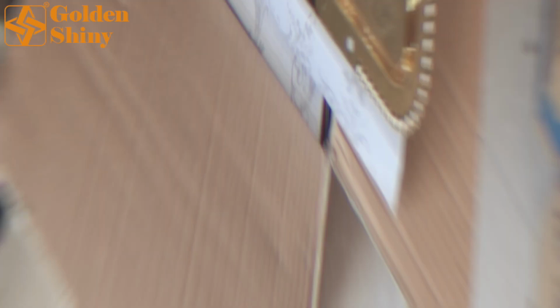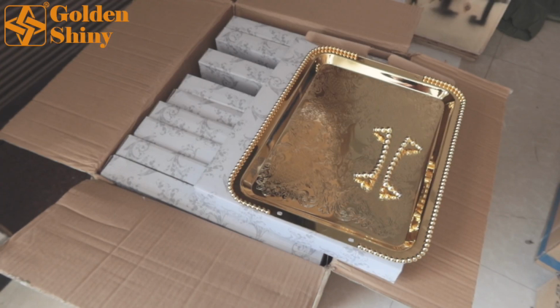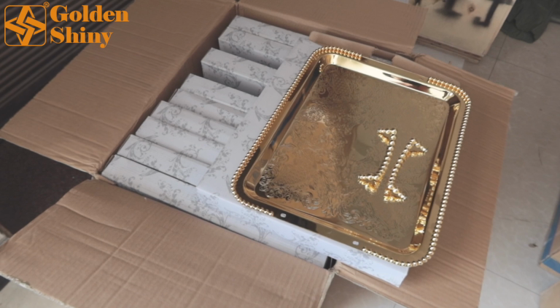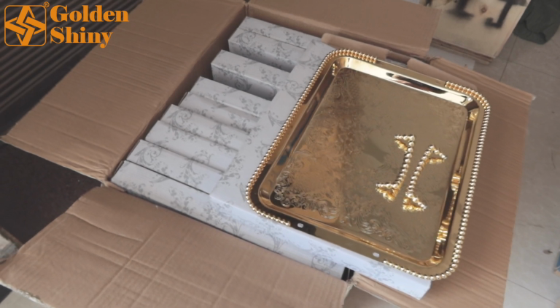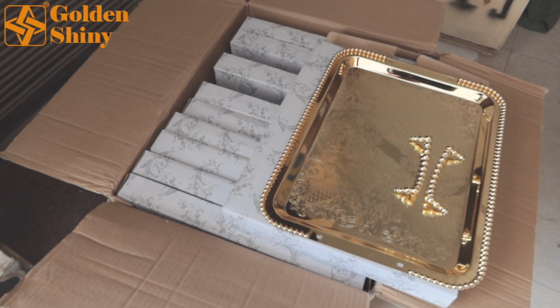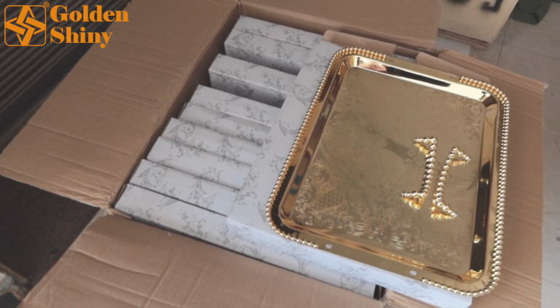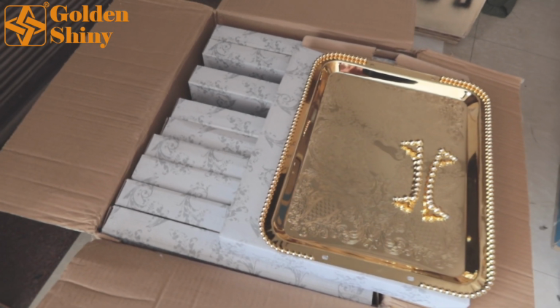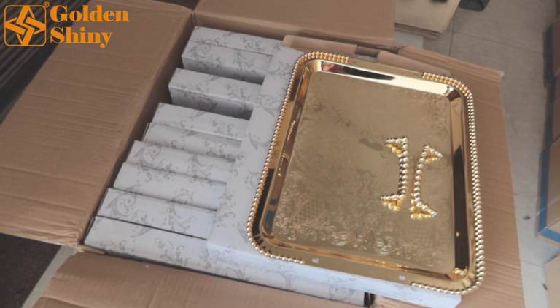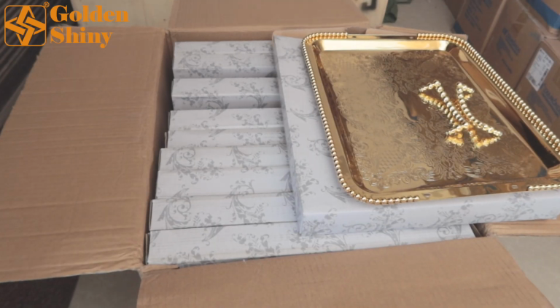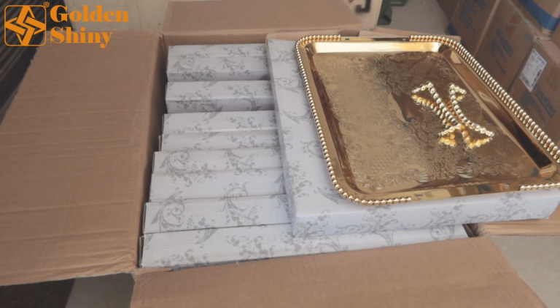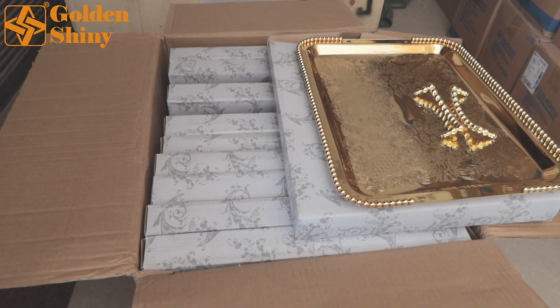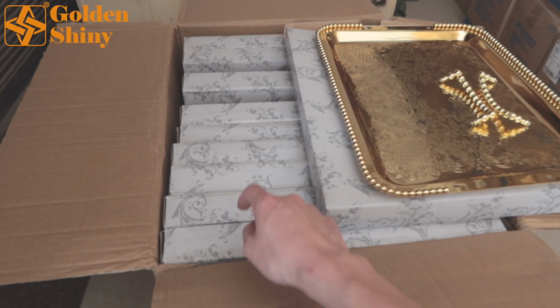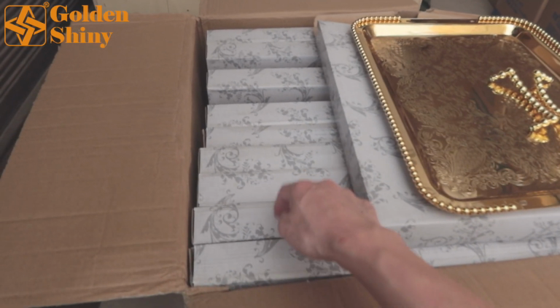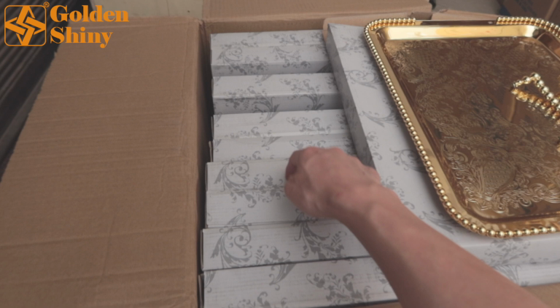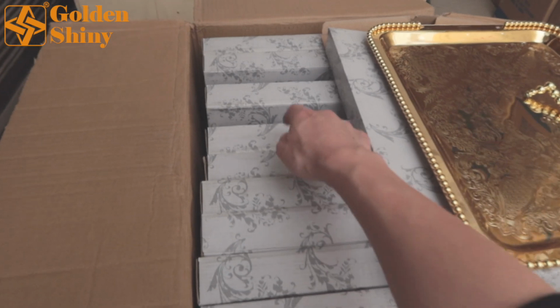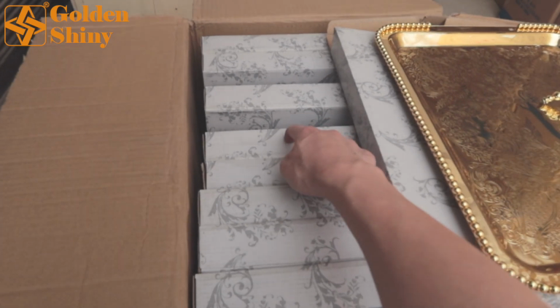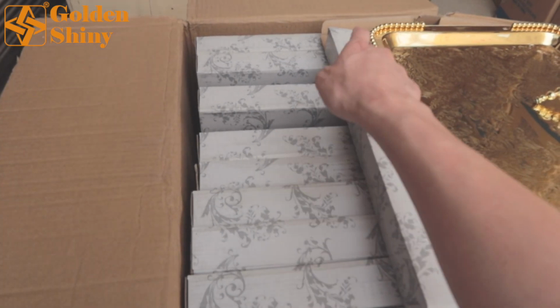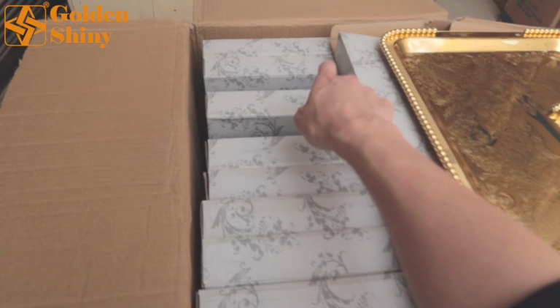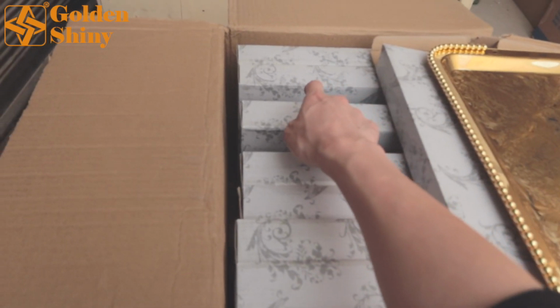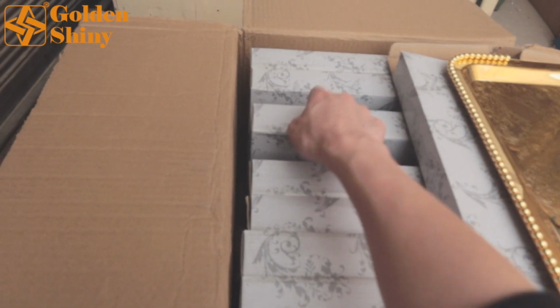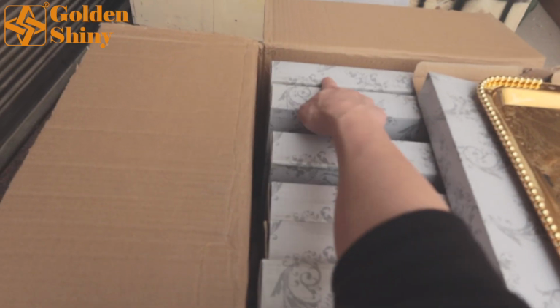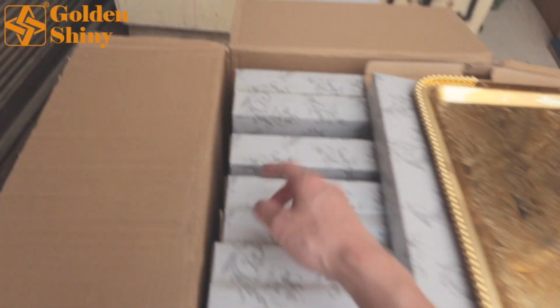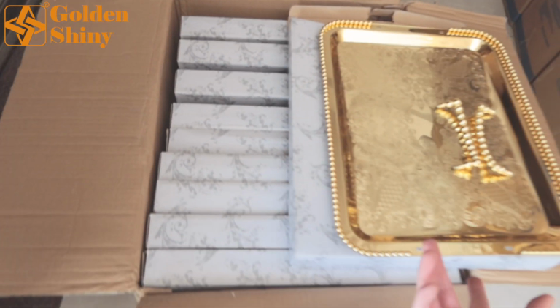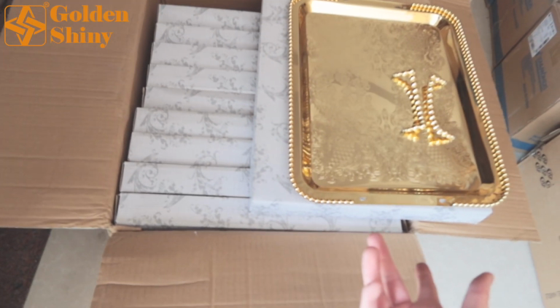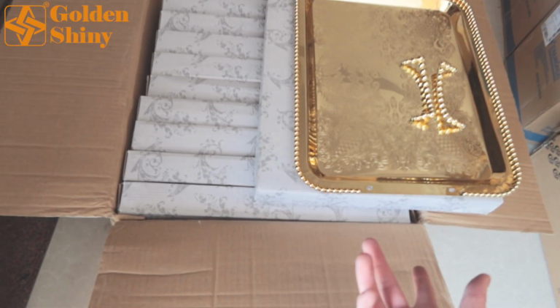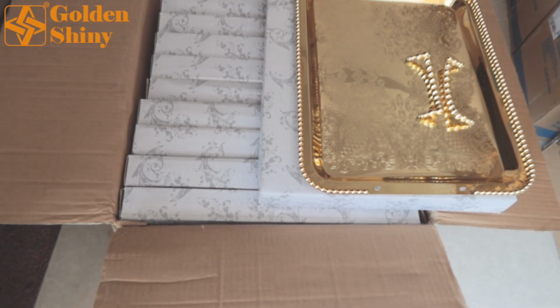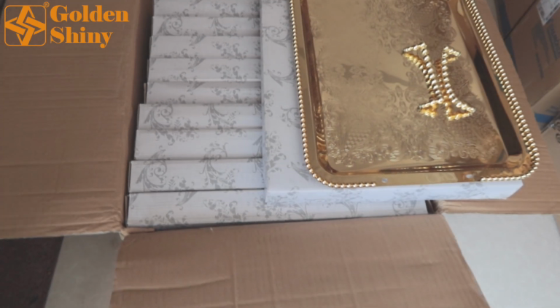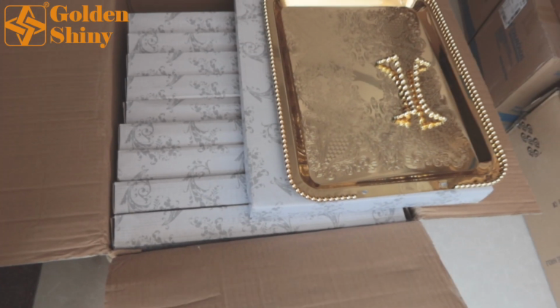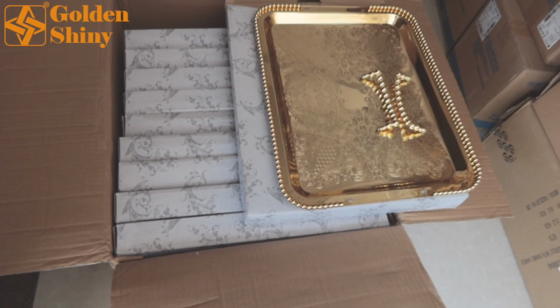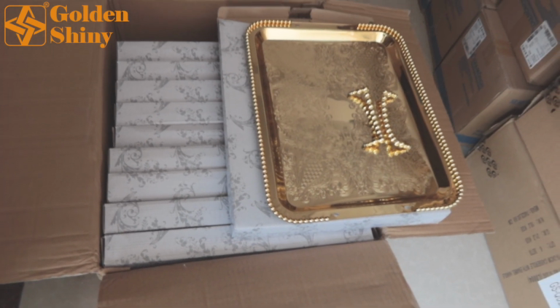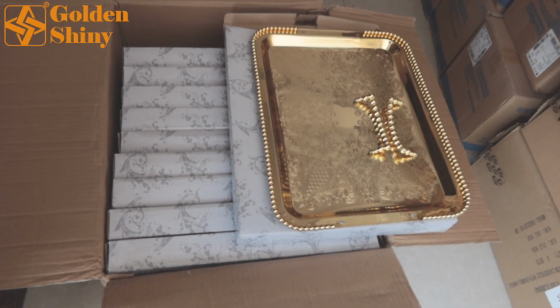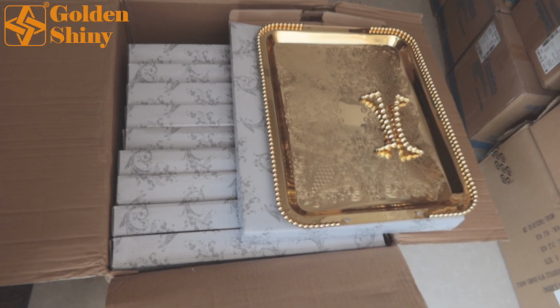Next one is gold tray — totally 80 pieces. Let's check the quantity first: 10 pieces per carton. We purchased 8 cartons.